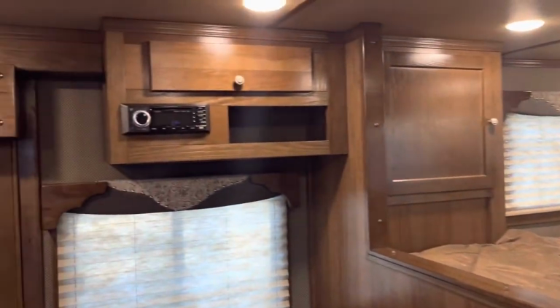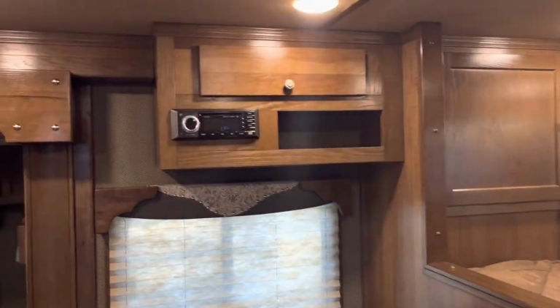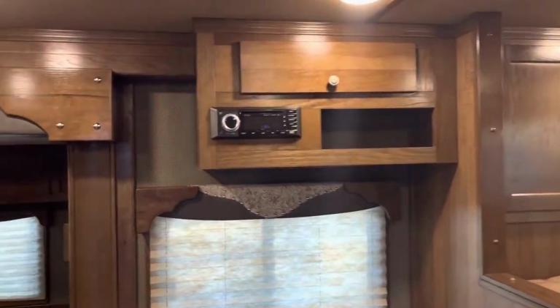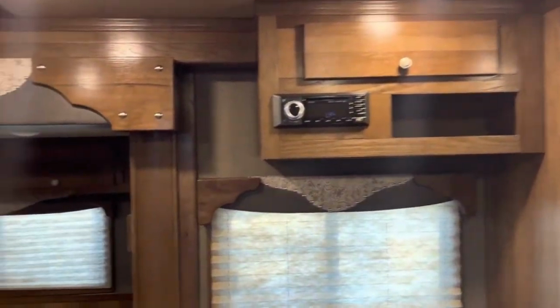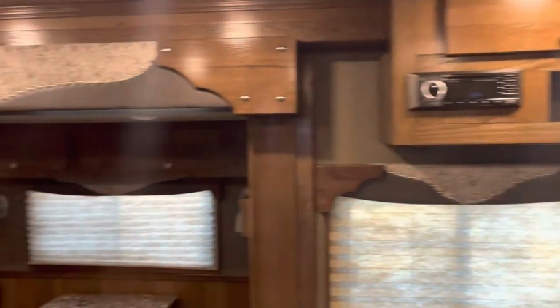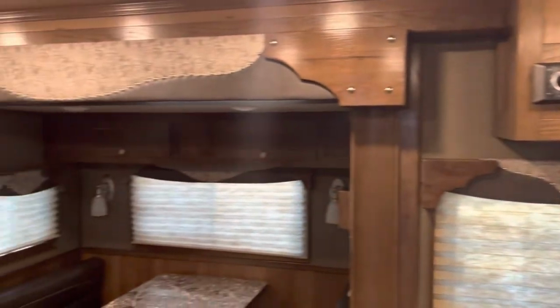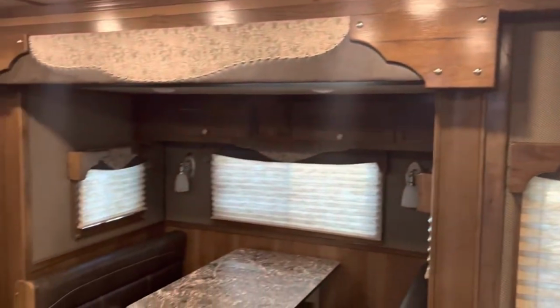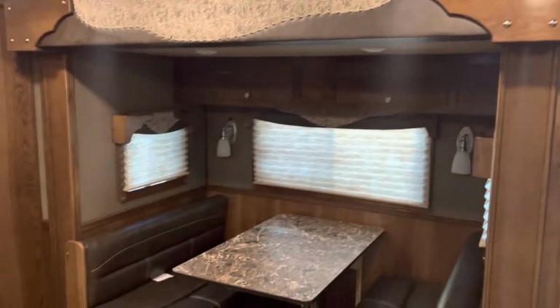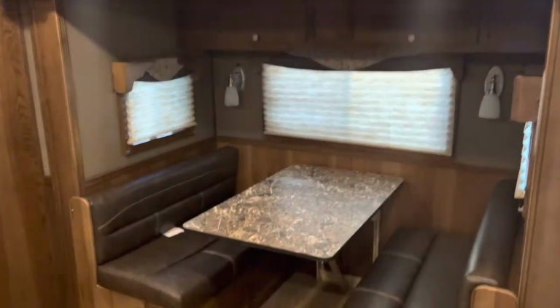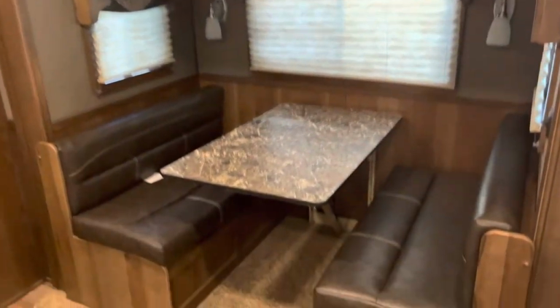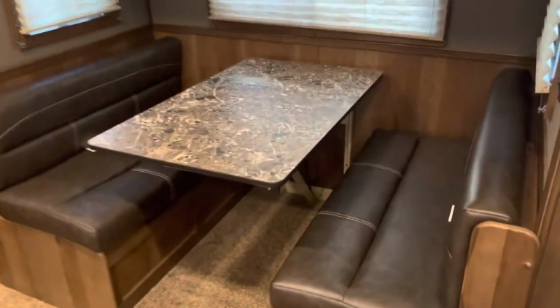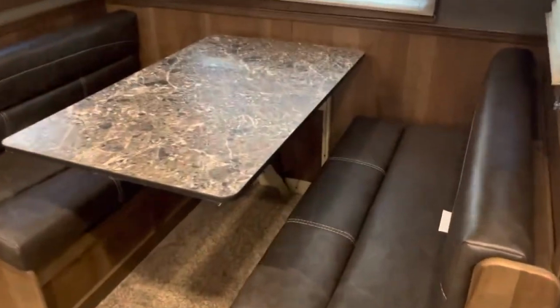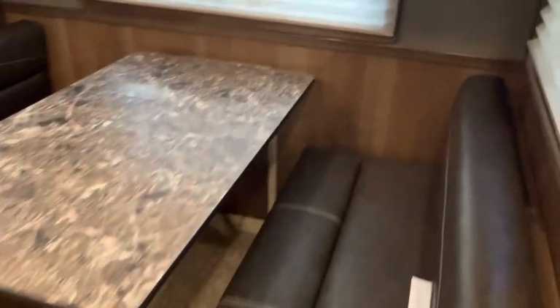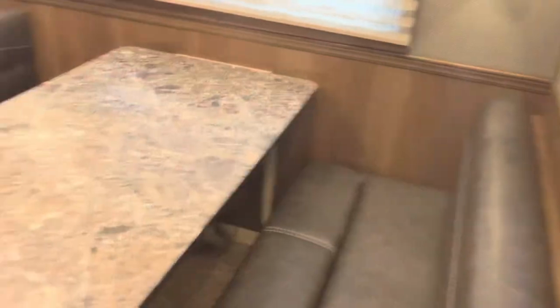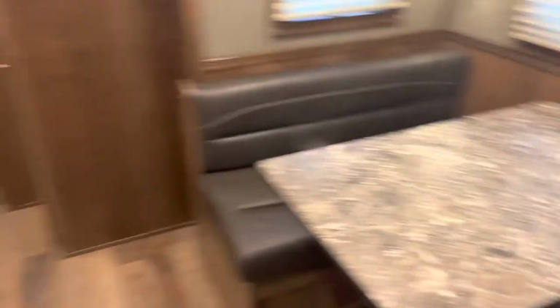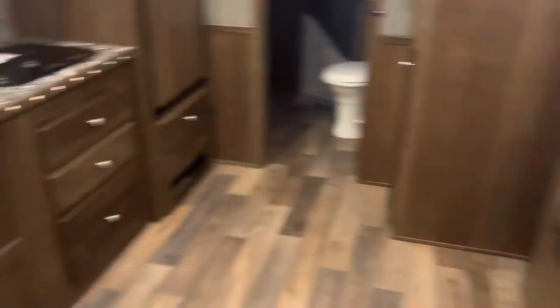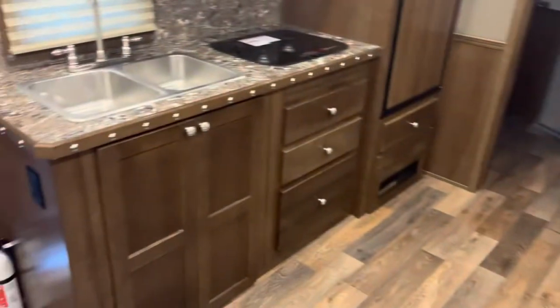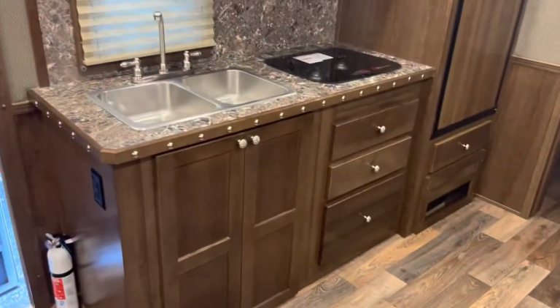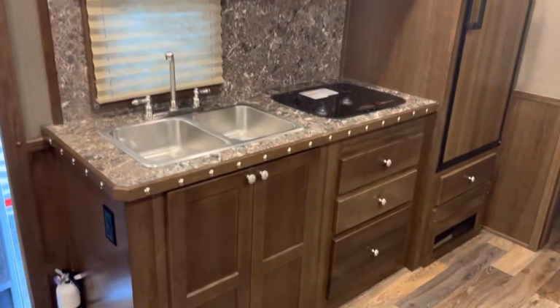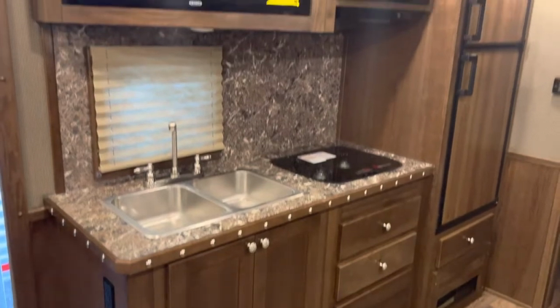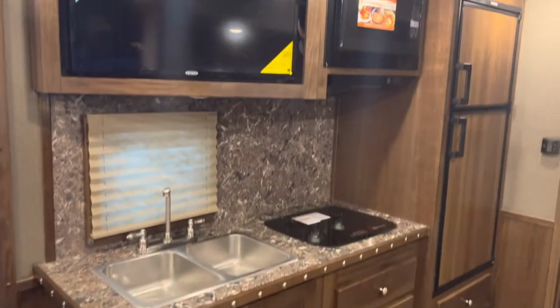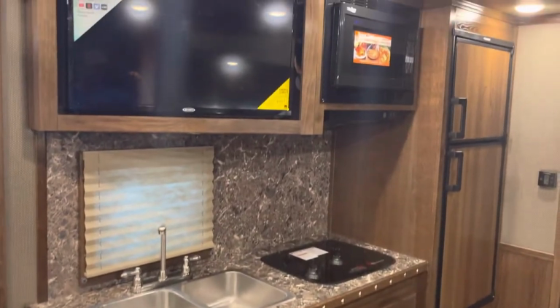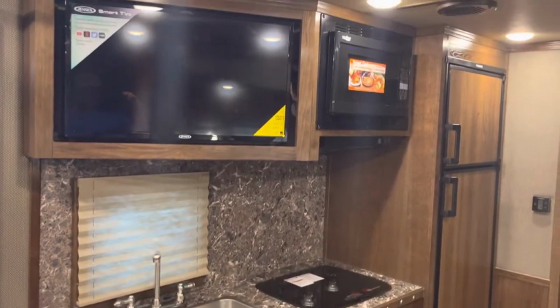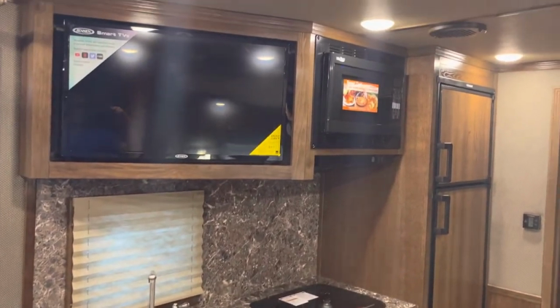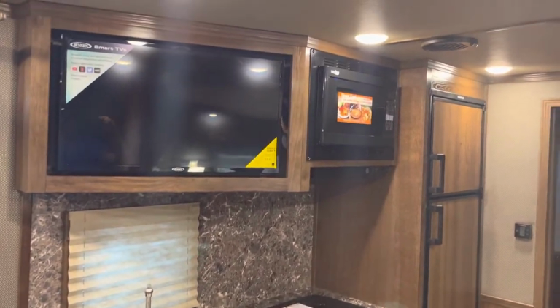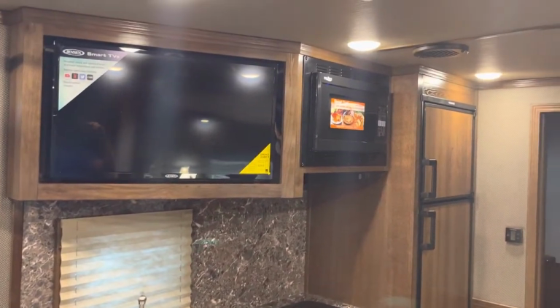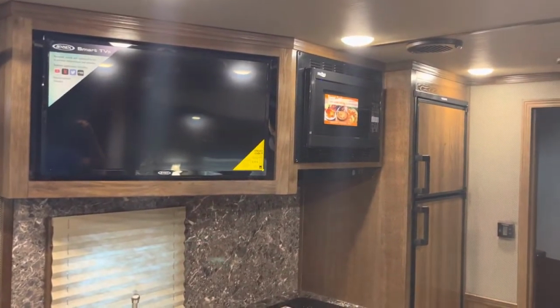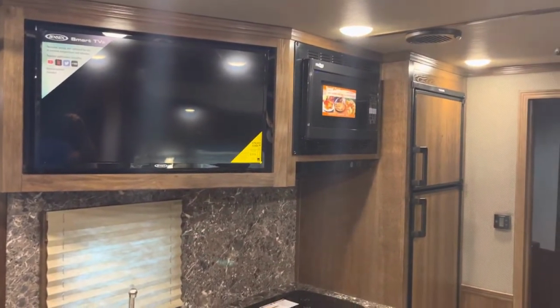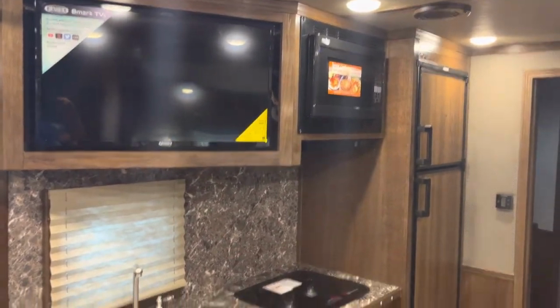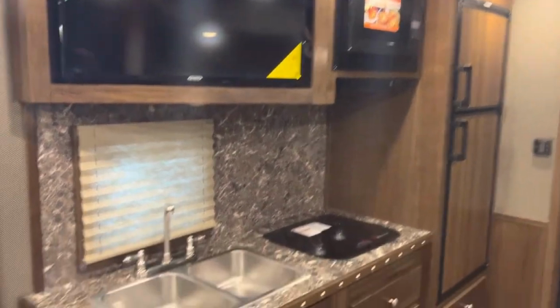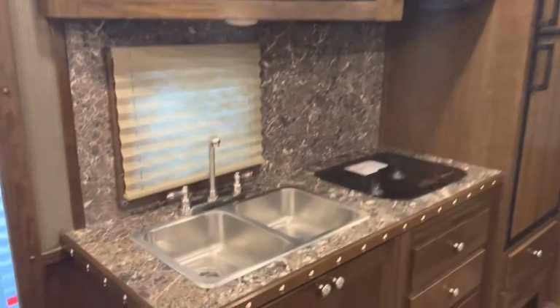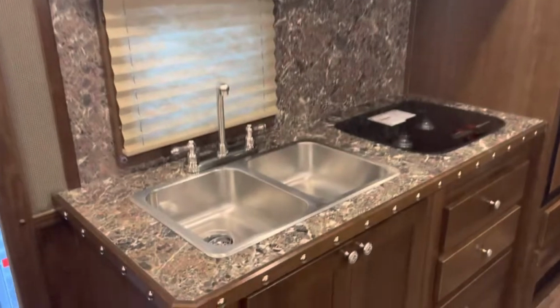There's an AM/FM radio that will Bluetooth and play a DVD as well. Right here is a kitchen with a 28-inch smart TV.